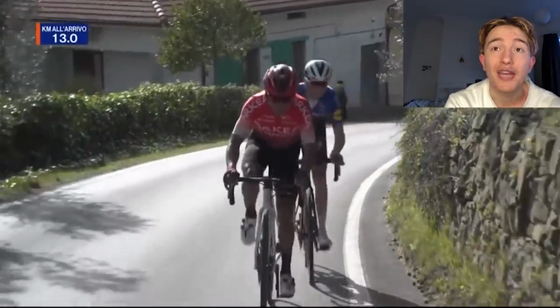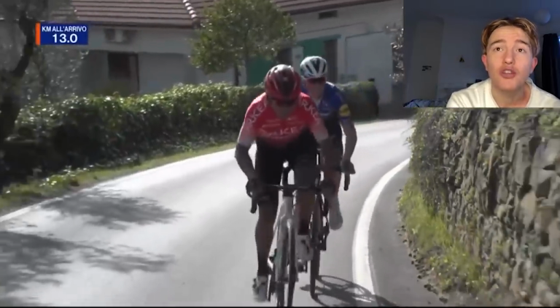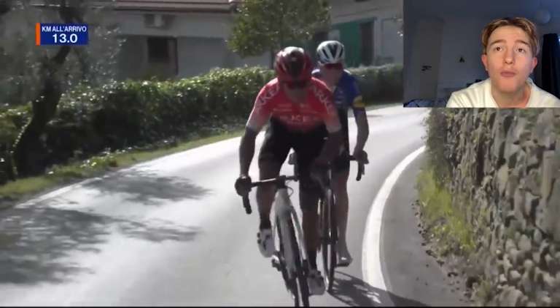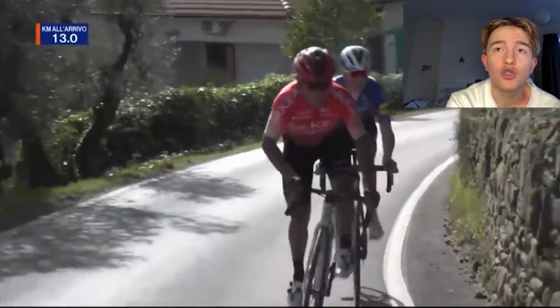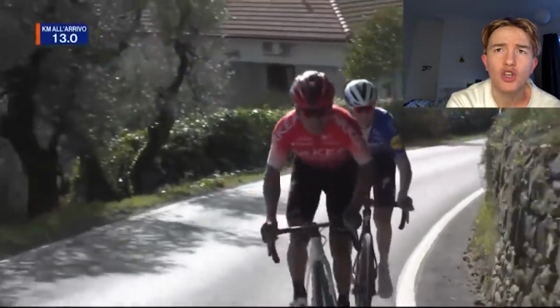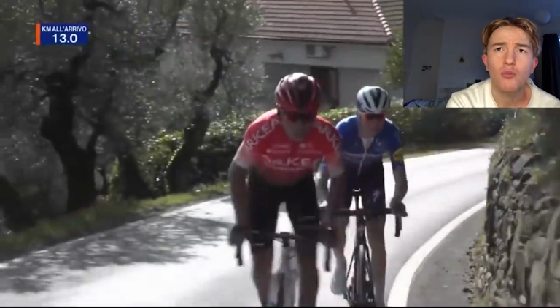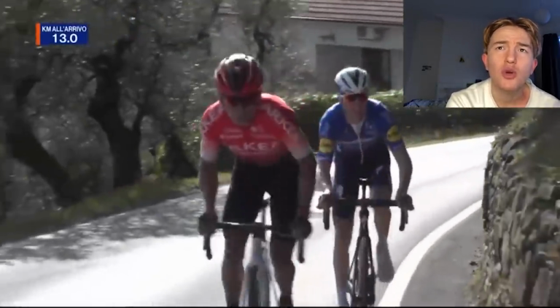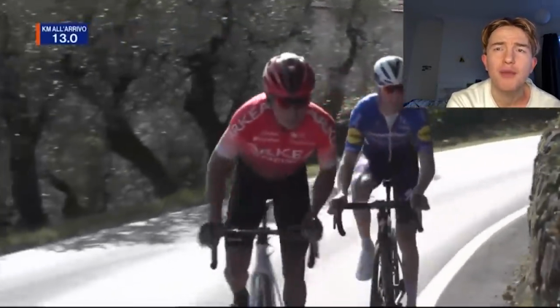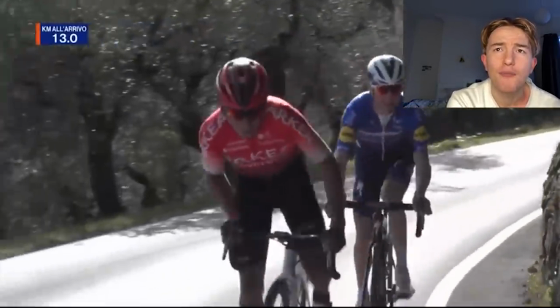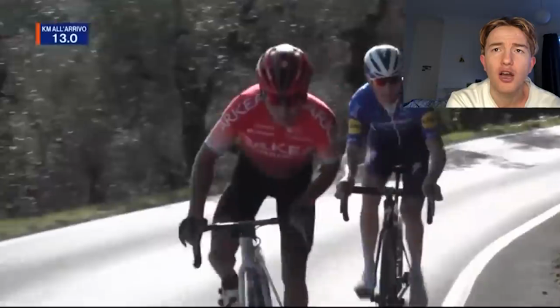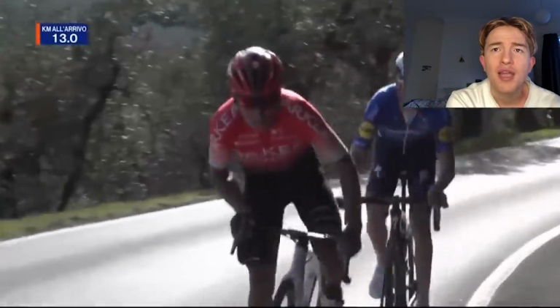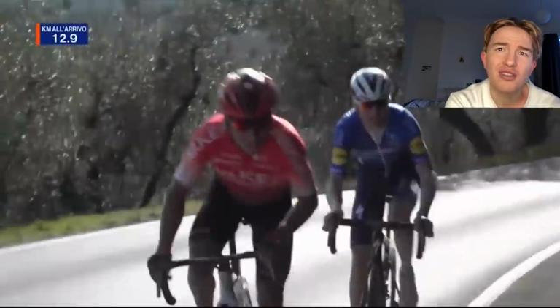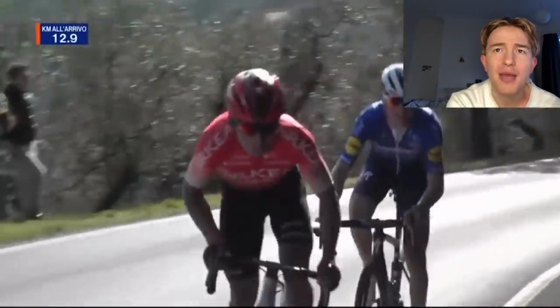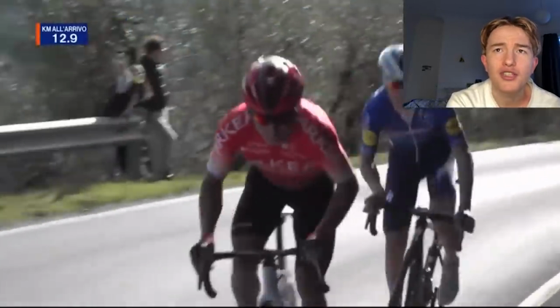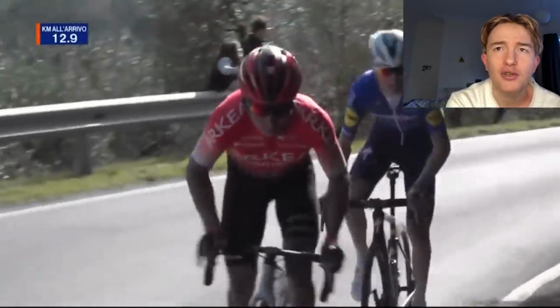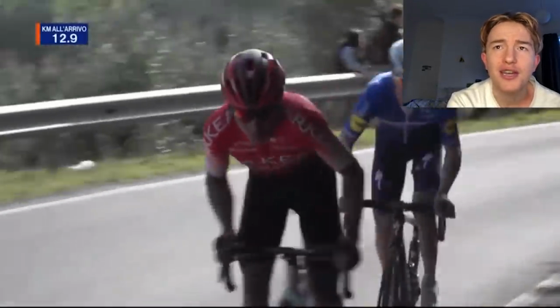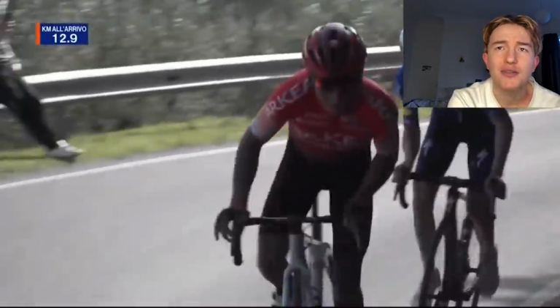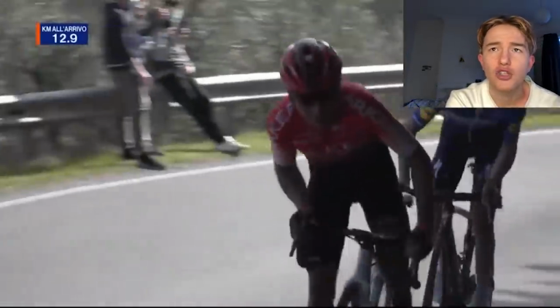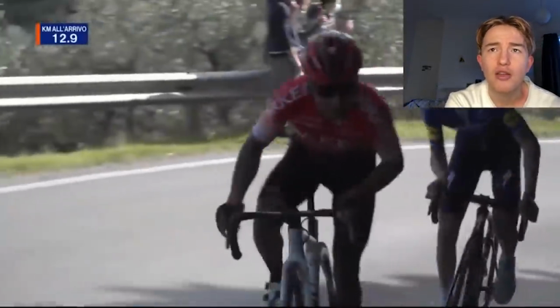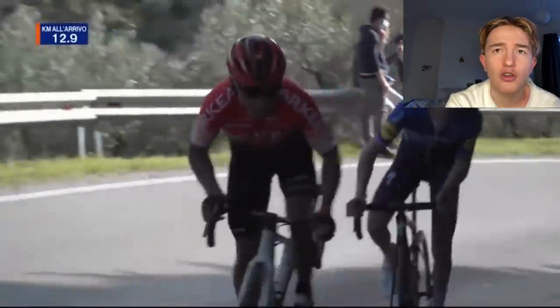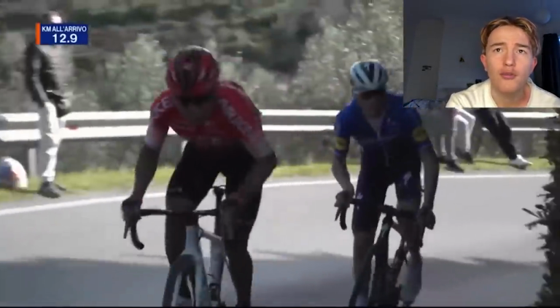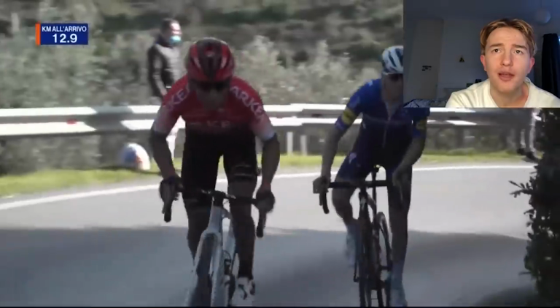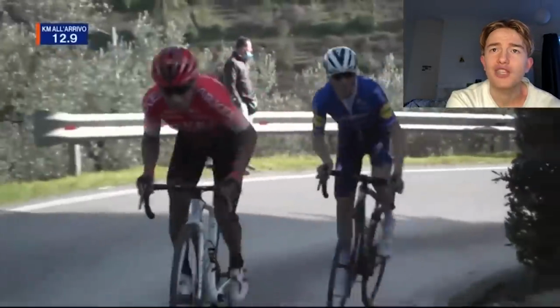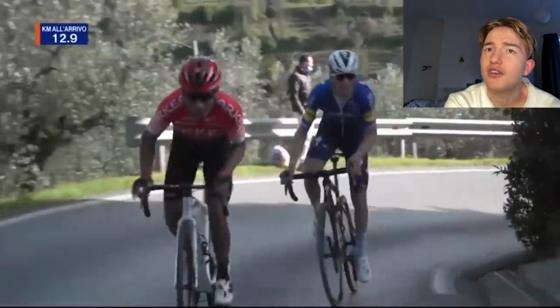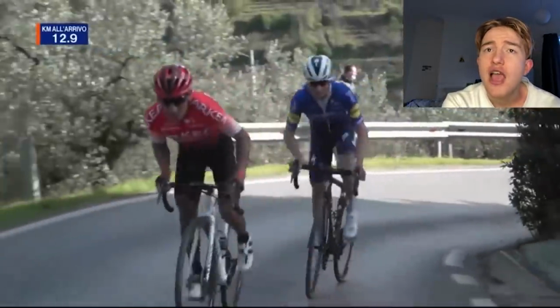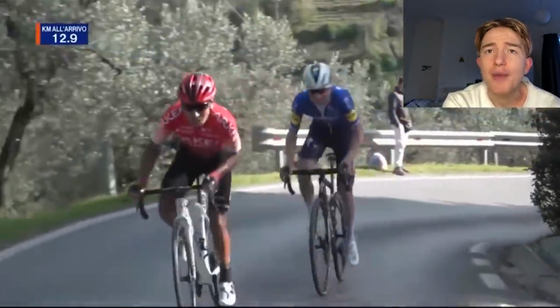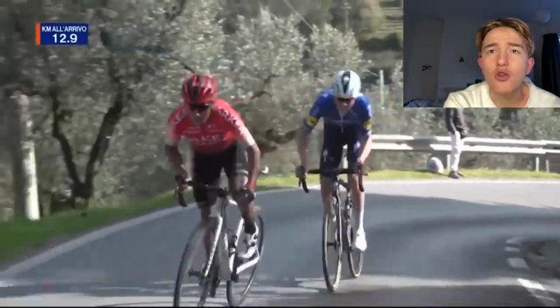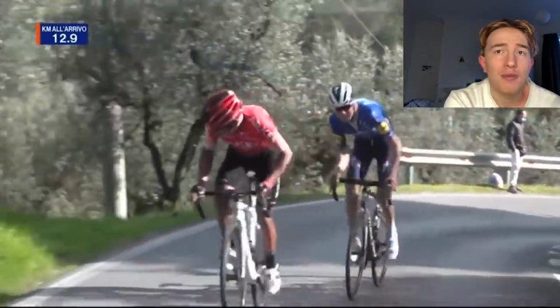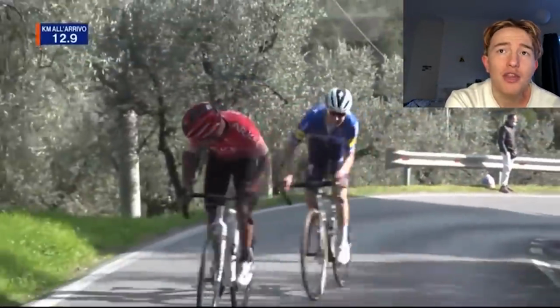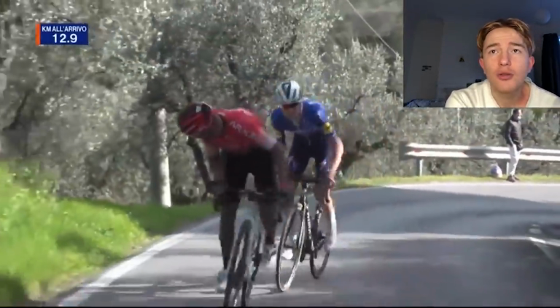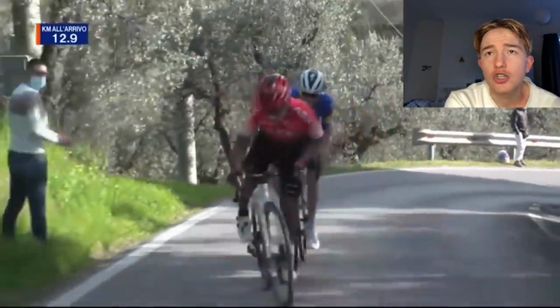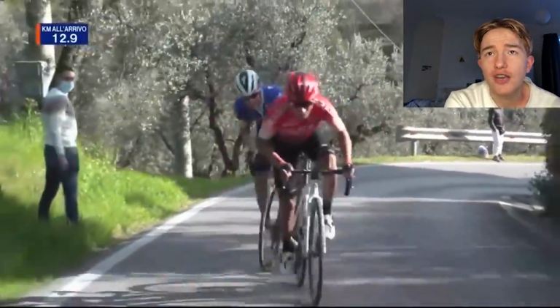He has to ride solo, but he's not the biggest guy. There's a little bit of pedalling on this descent, so he definitely needs a decent margin. He can't just roll over the top with five seconds like maybe Nibali could do, because Nibali's such a good descender.